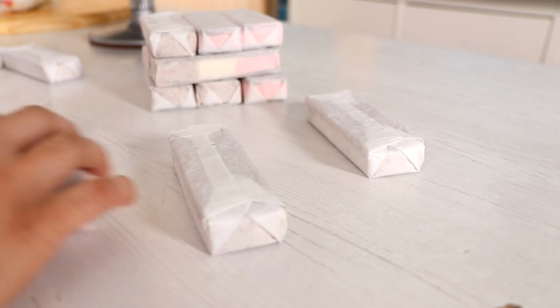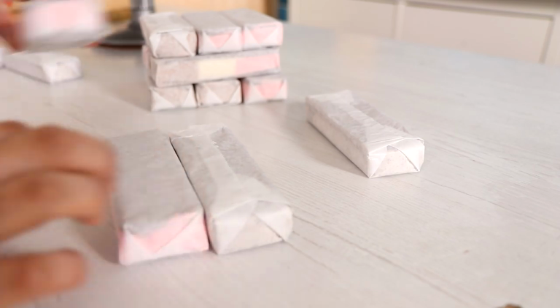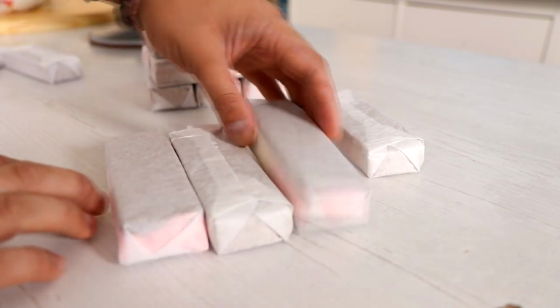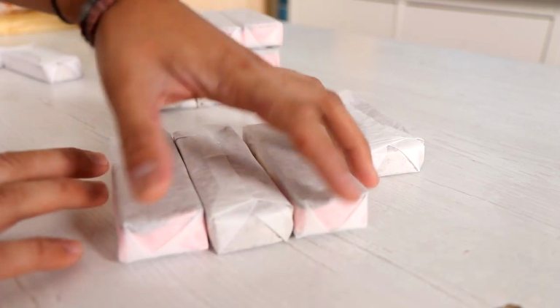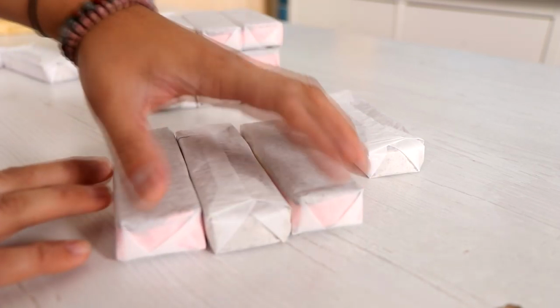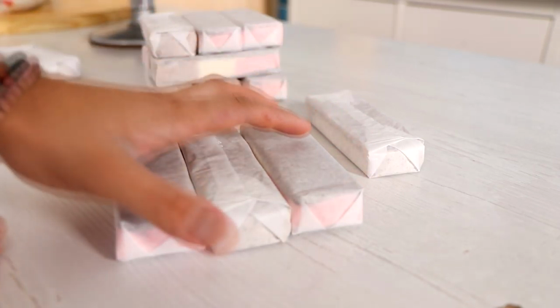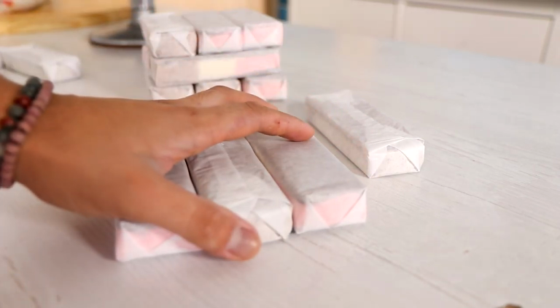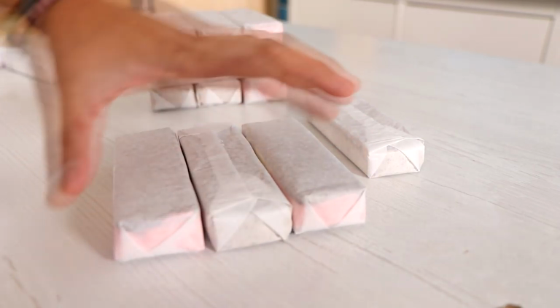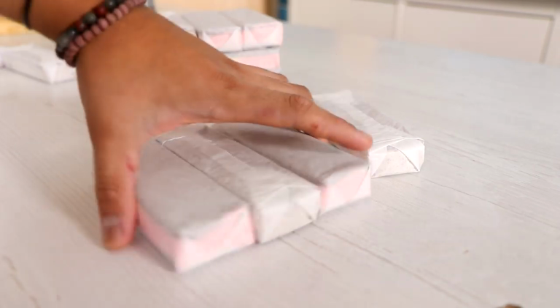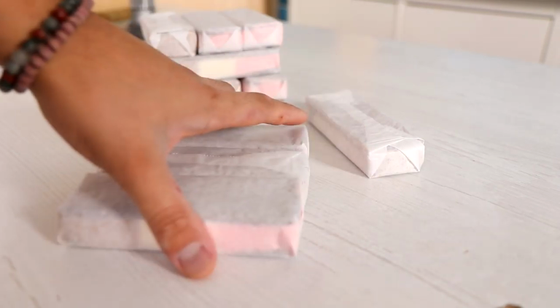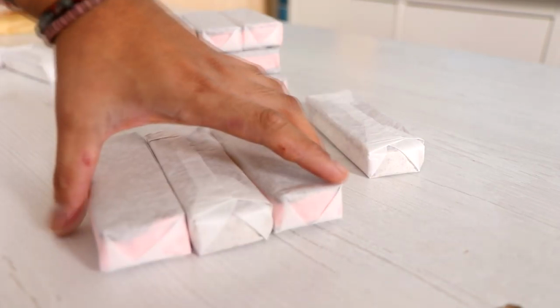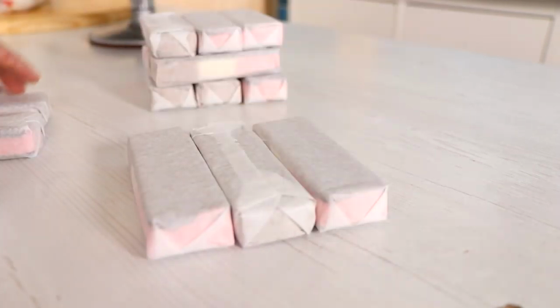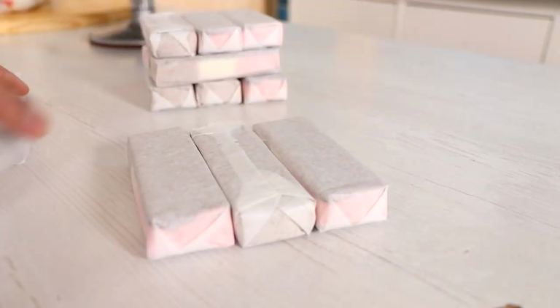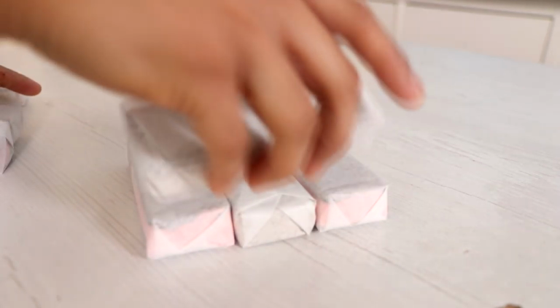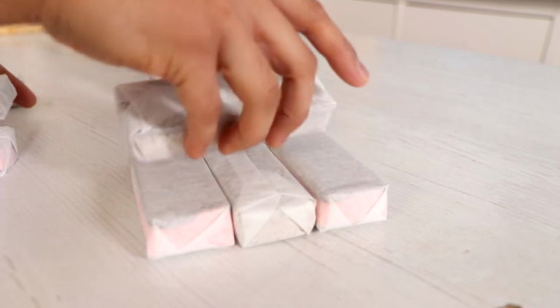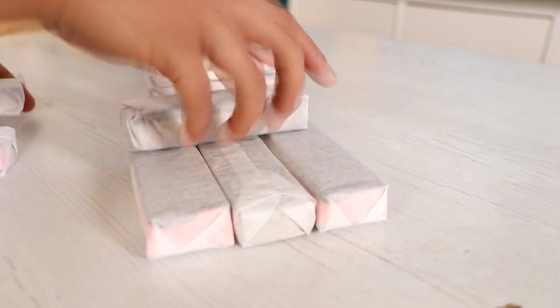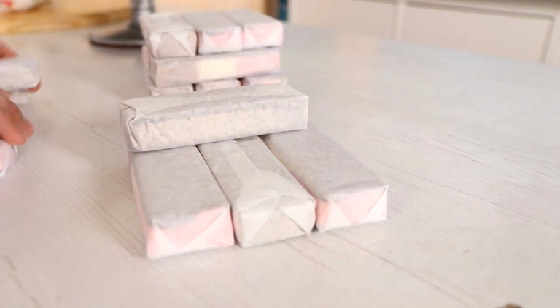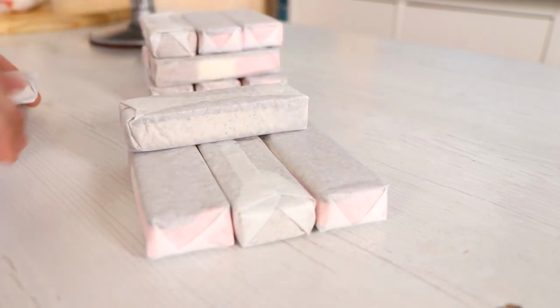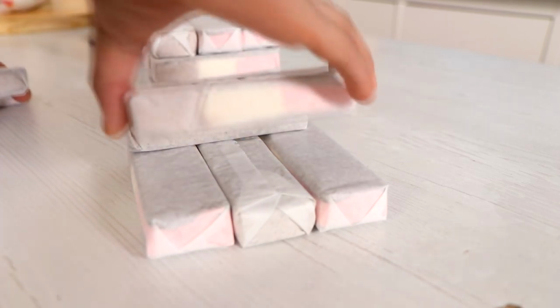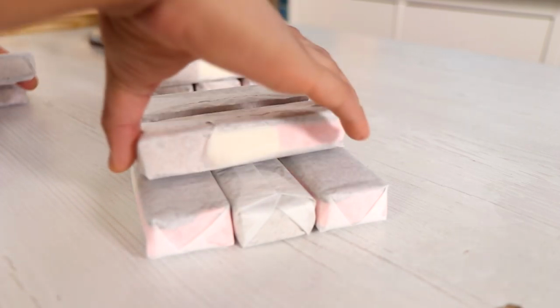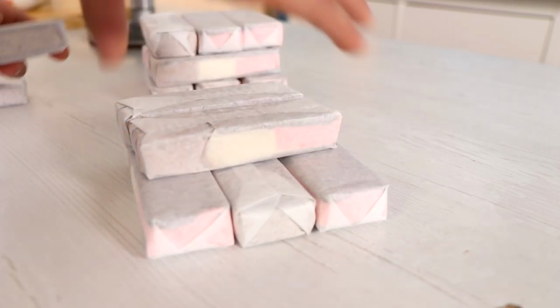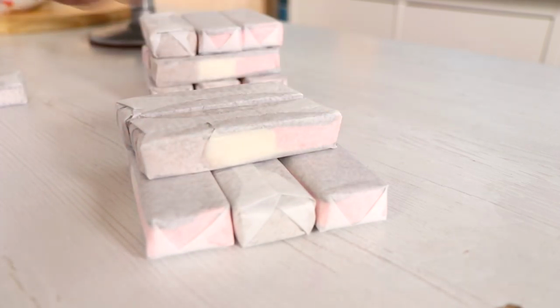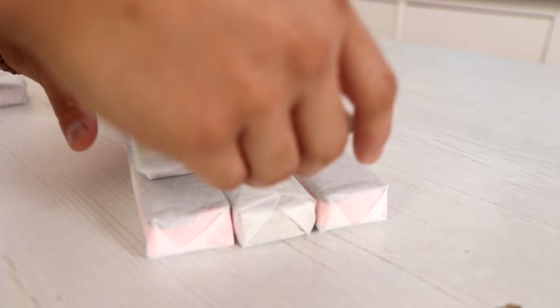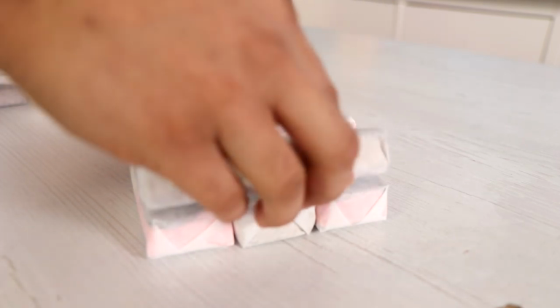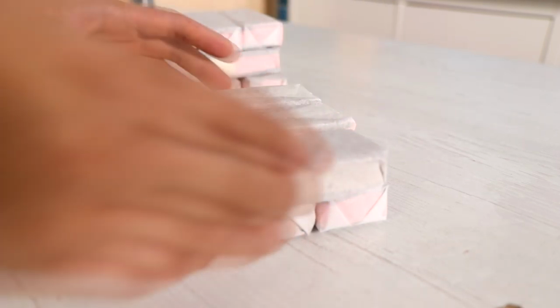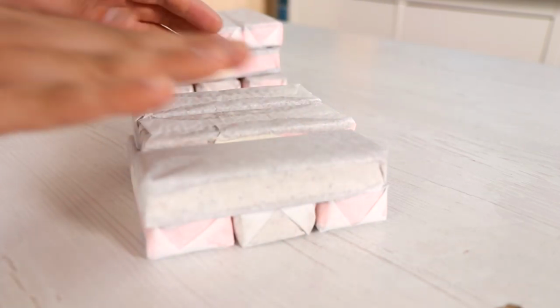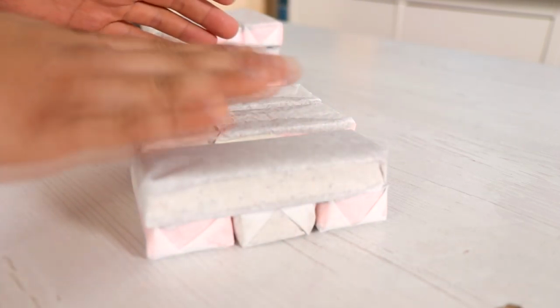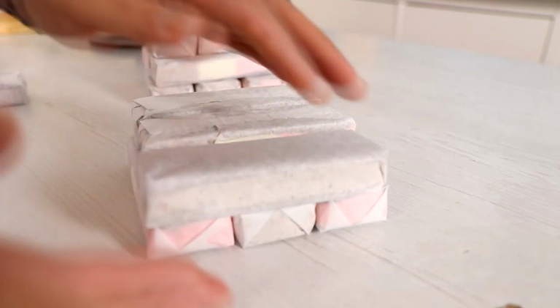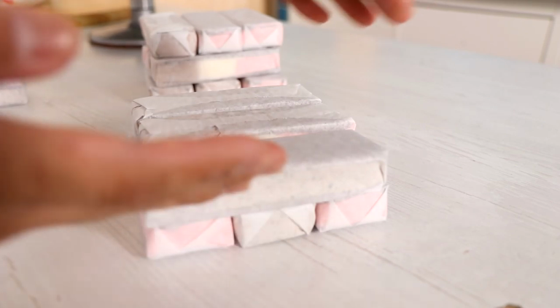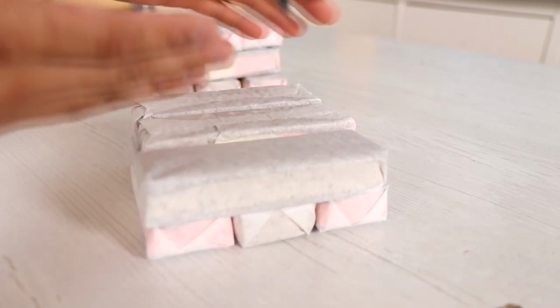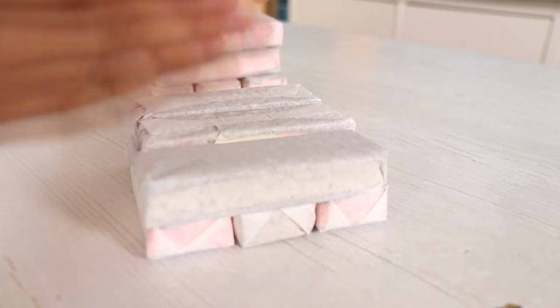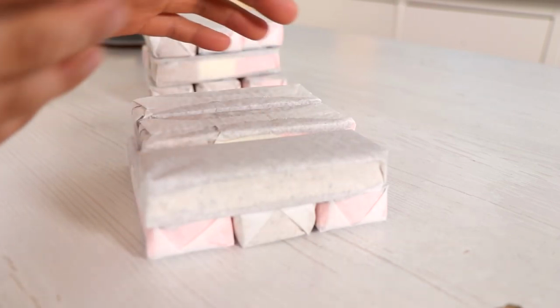I'm gonna put cookies and cream on the inside, then Neapolitan, and then cookies and cream — so I'll switch it back and forth like that.